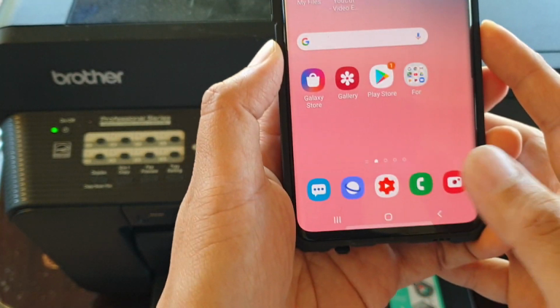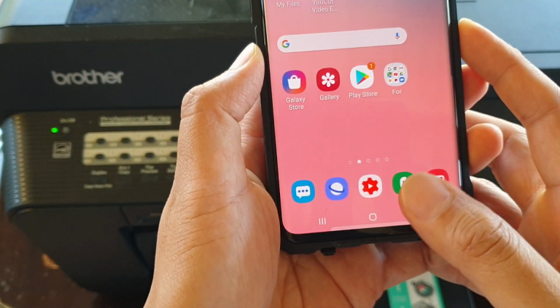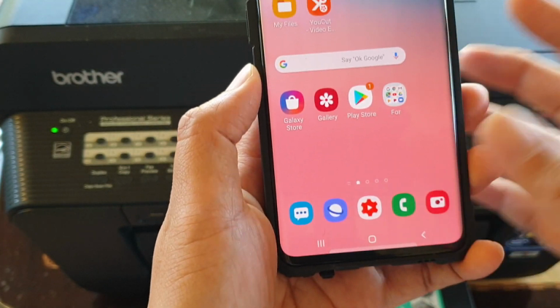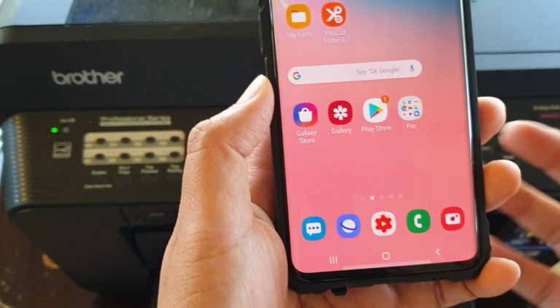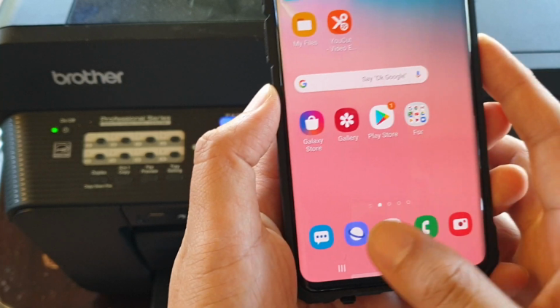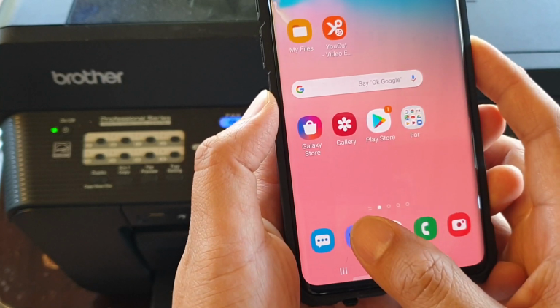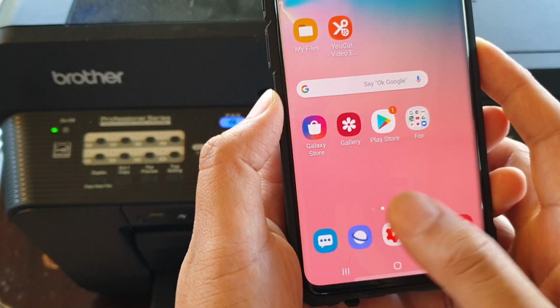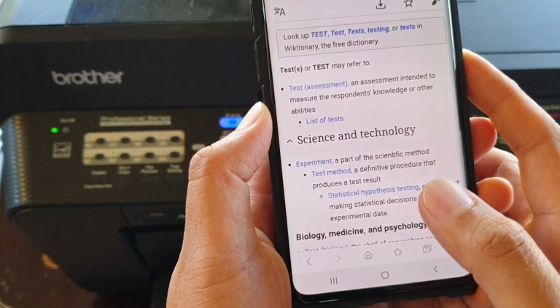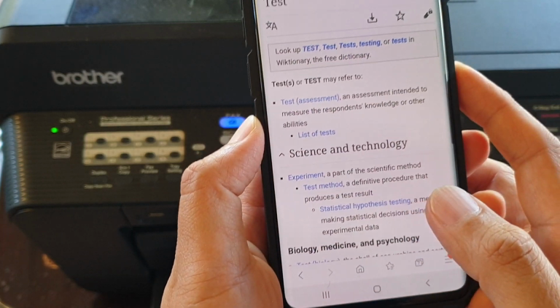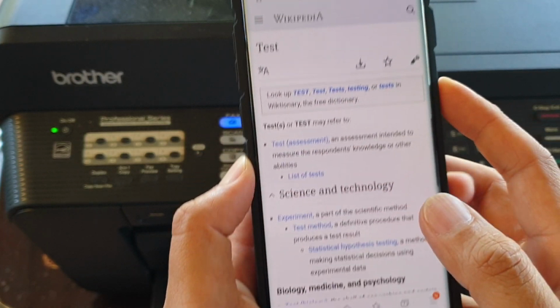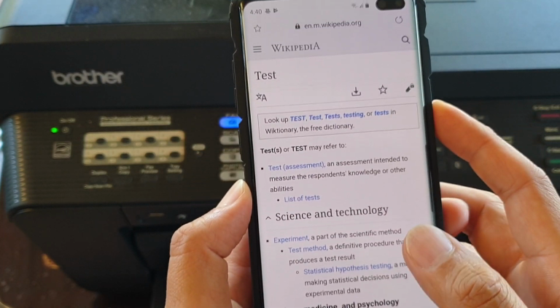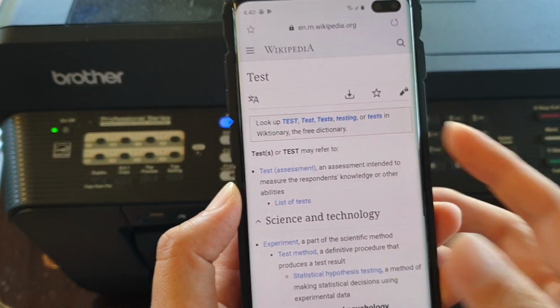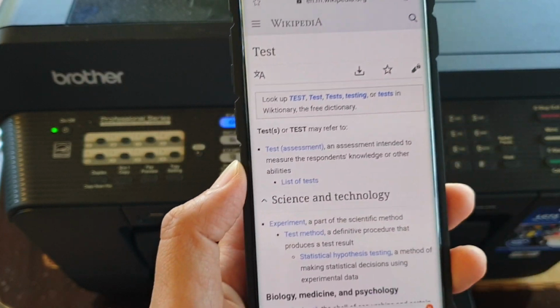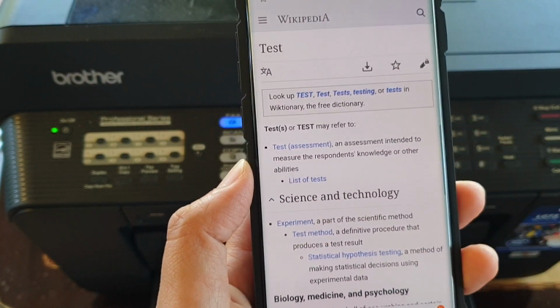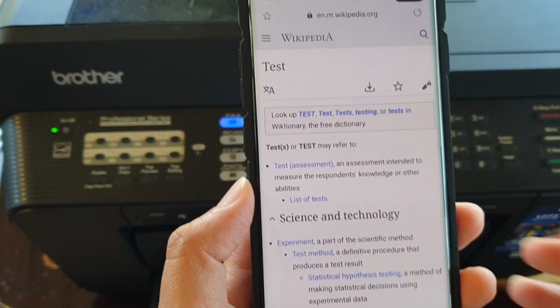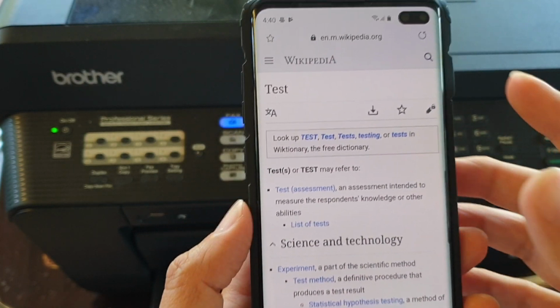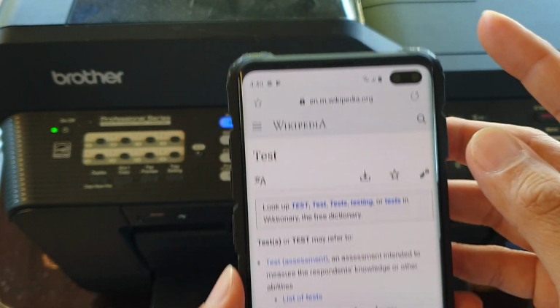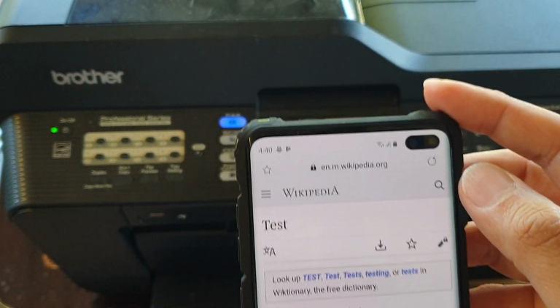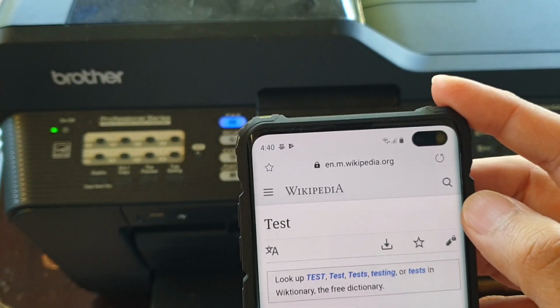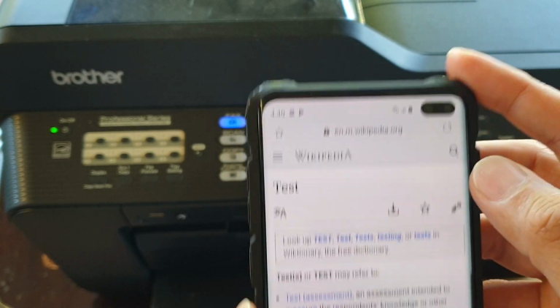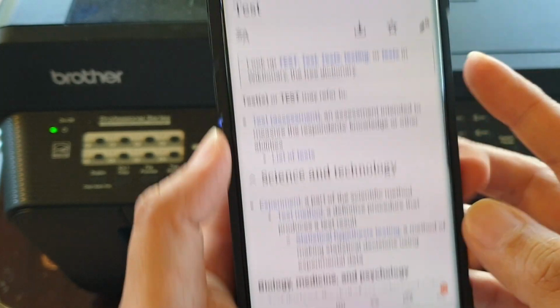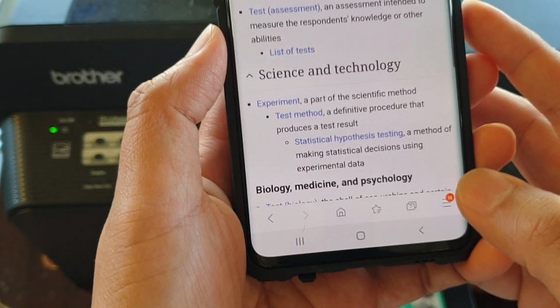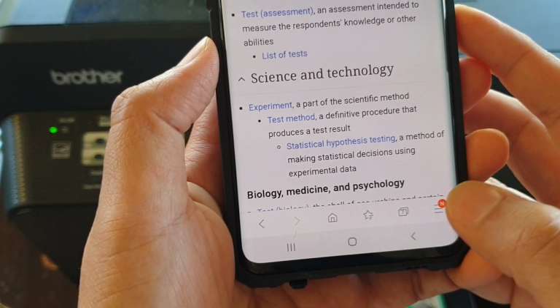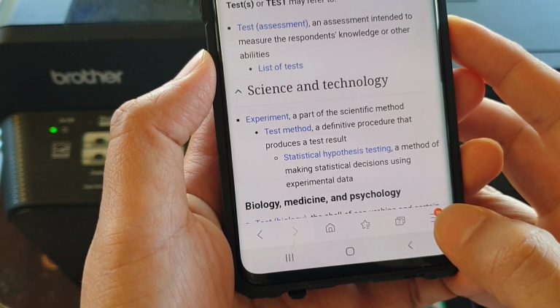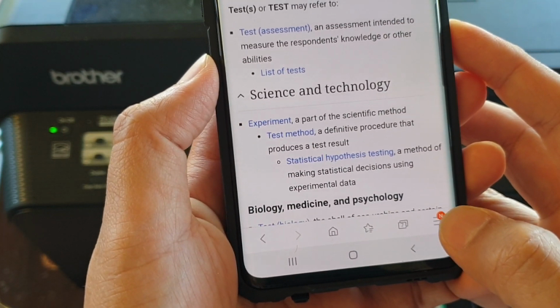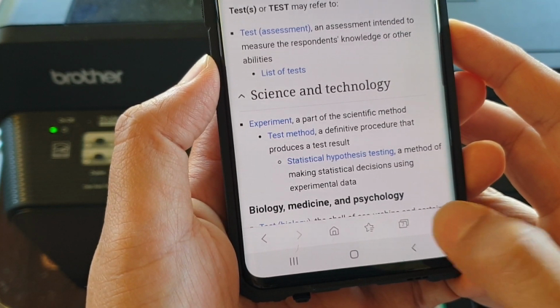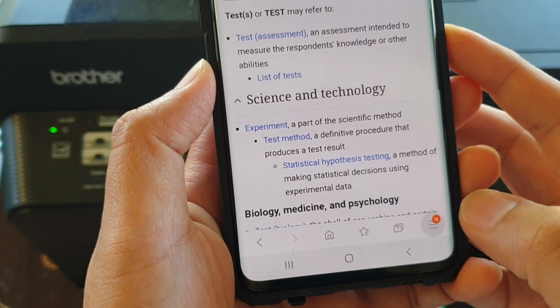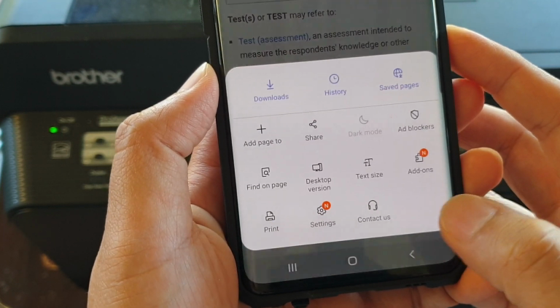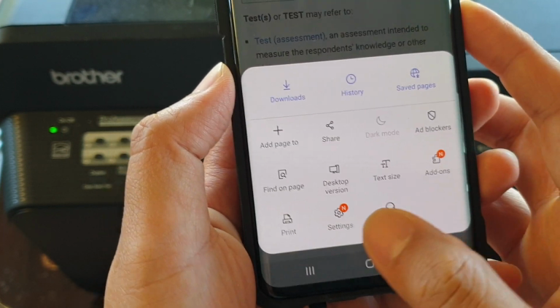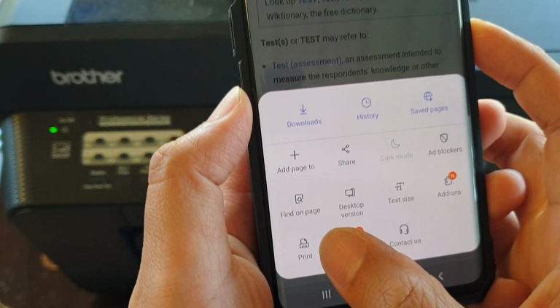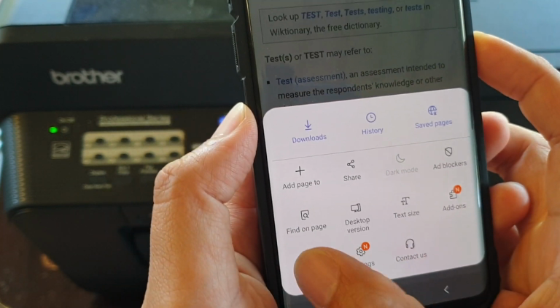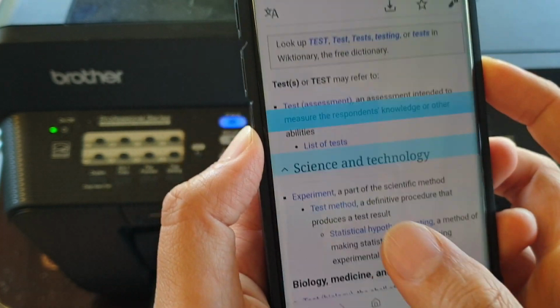Once it is installed, you need to open up a web page that you want to print or an email application. On the web page, tap on the menu key and tap on Print.